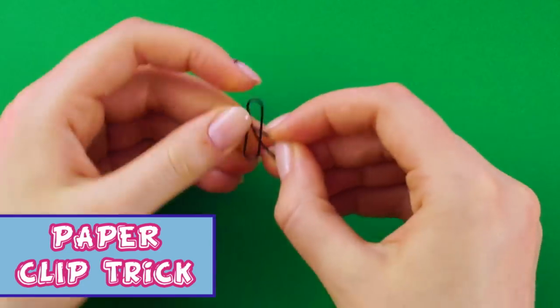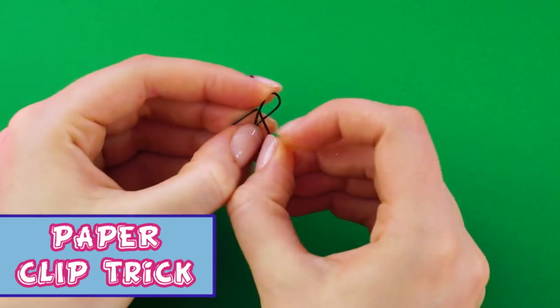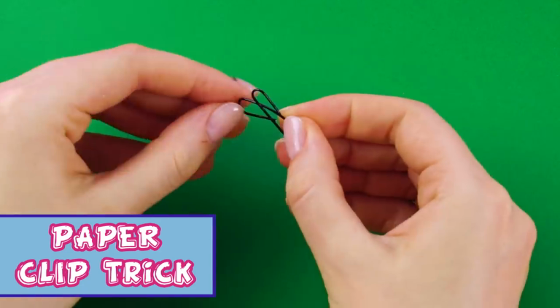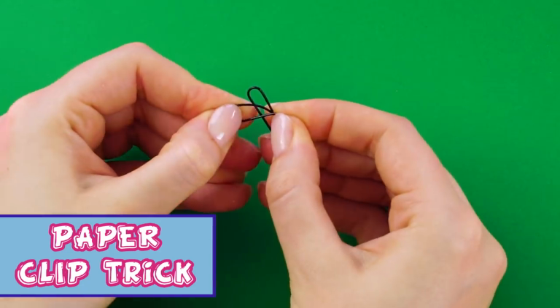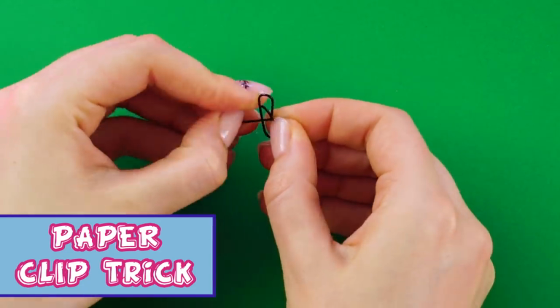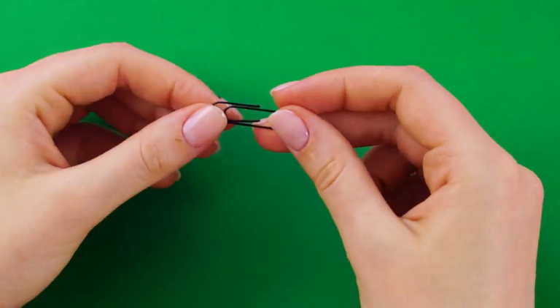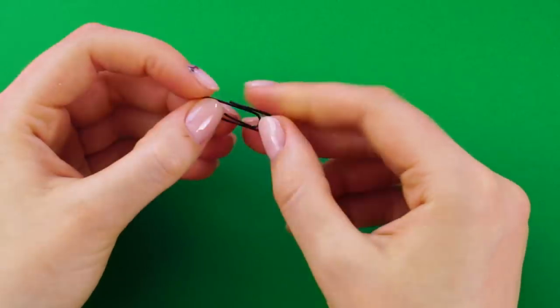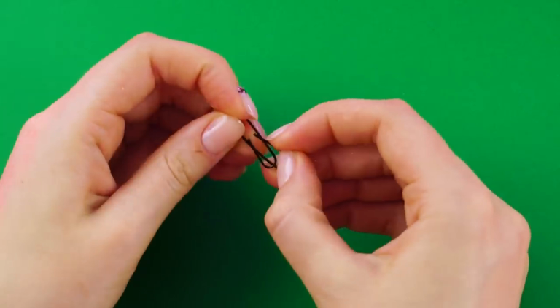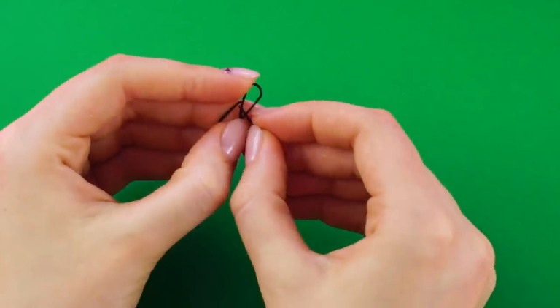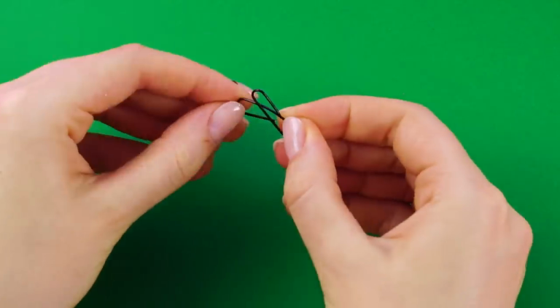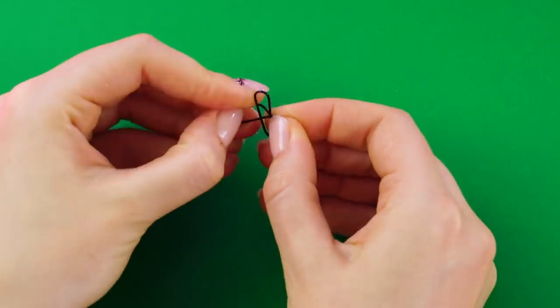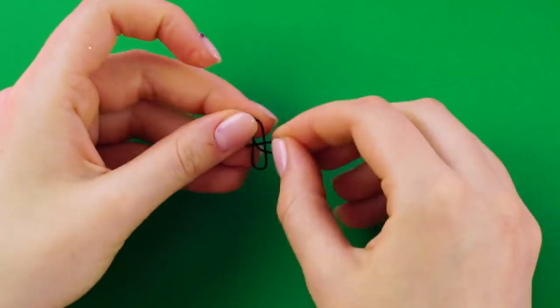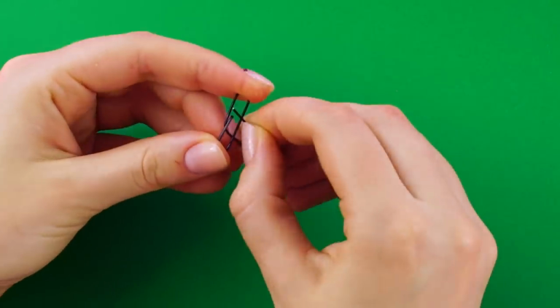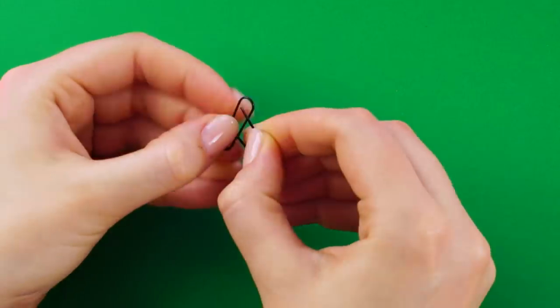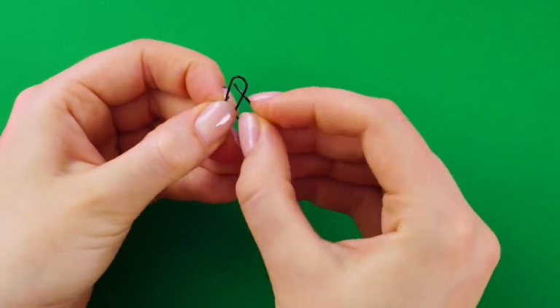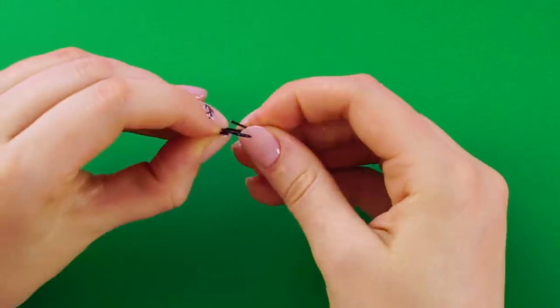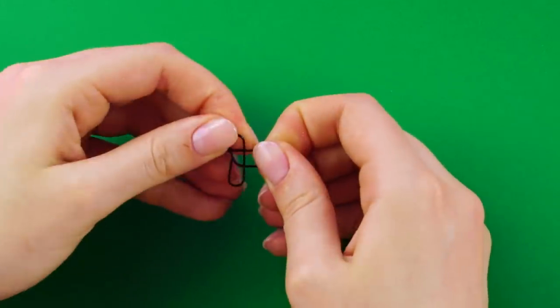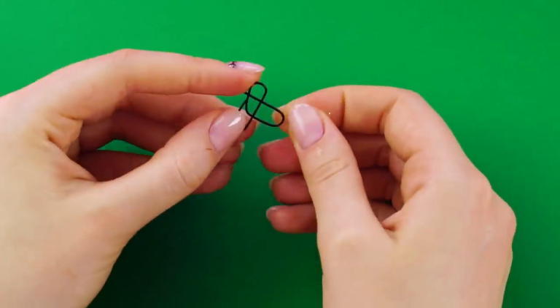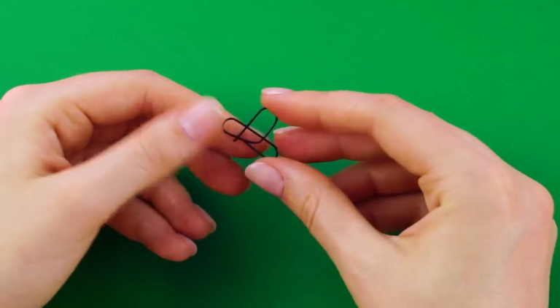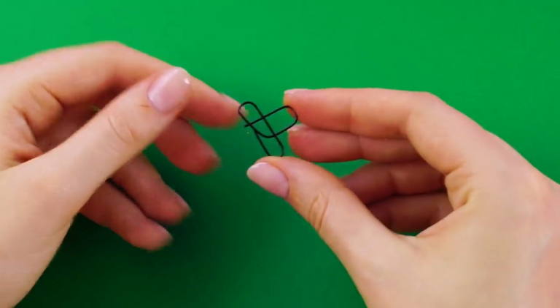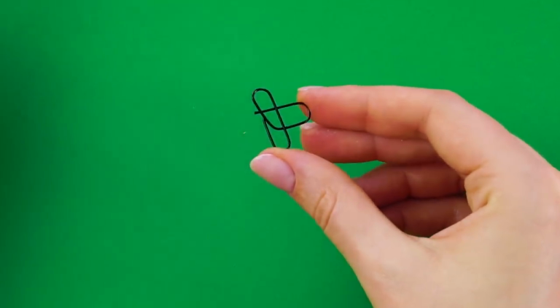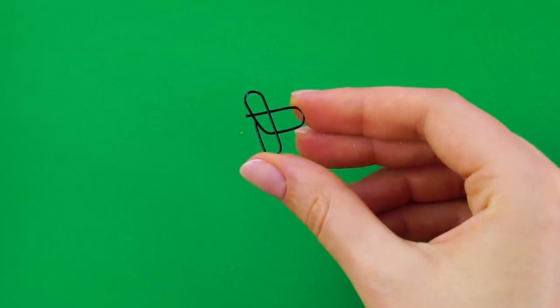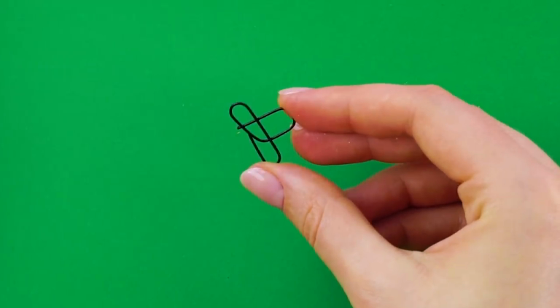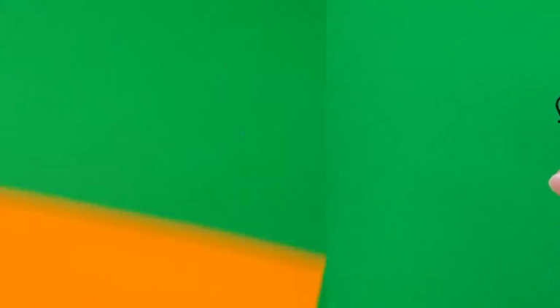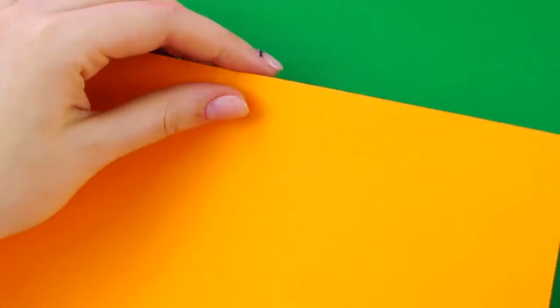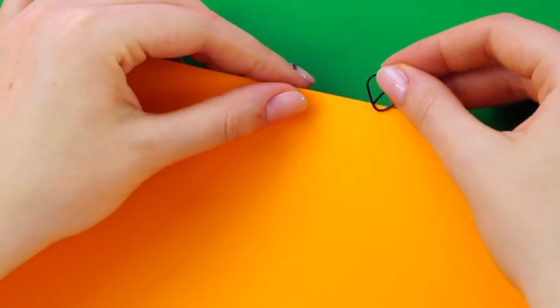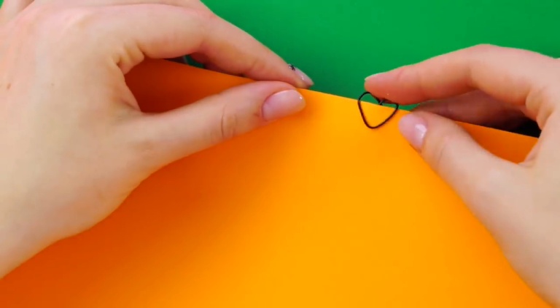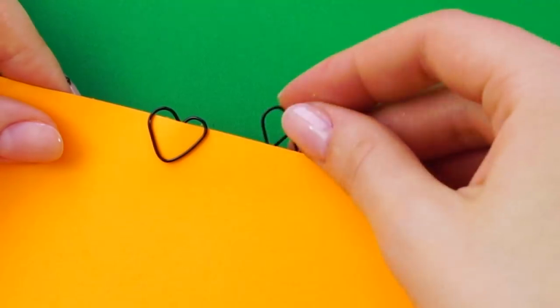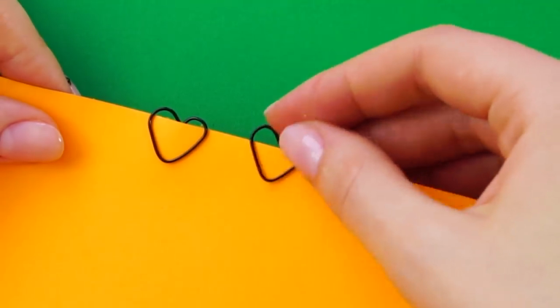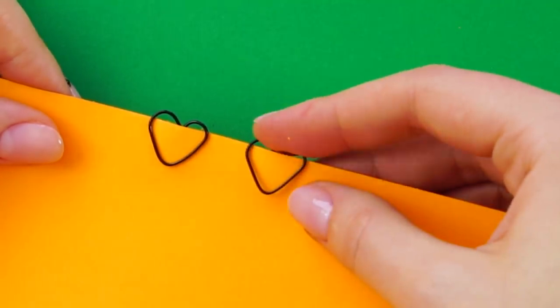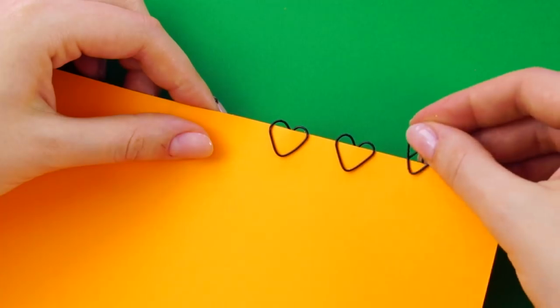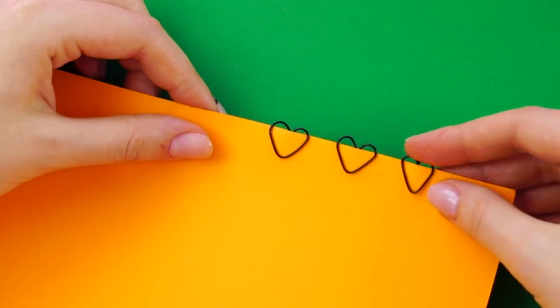Paper clip trick. Bend your paper clip so that it looks like this. Then when you clip it onto your papers, it looks like a heart. How sweet!